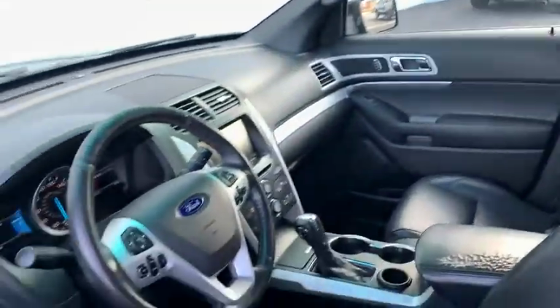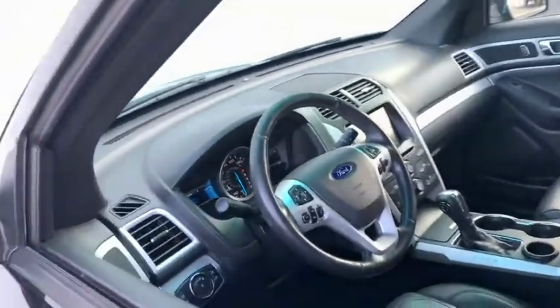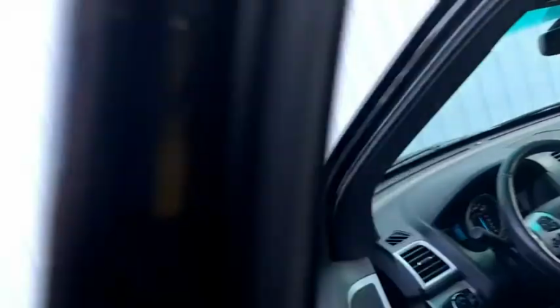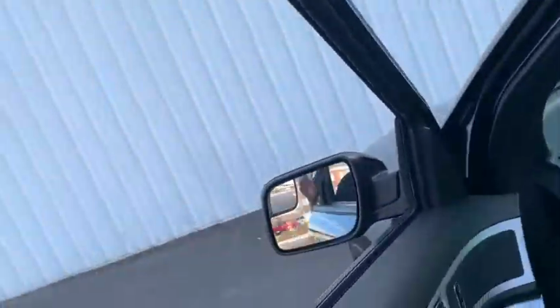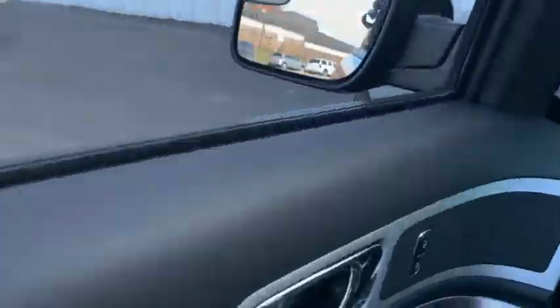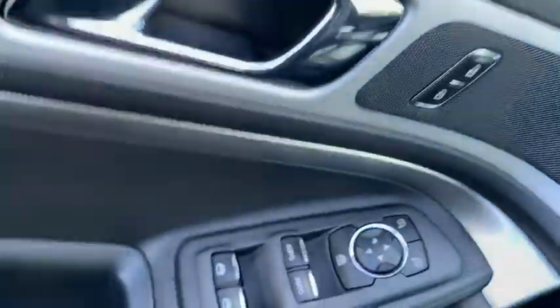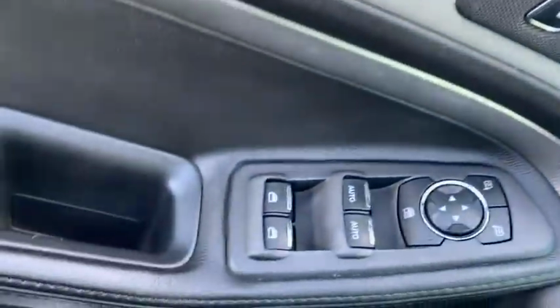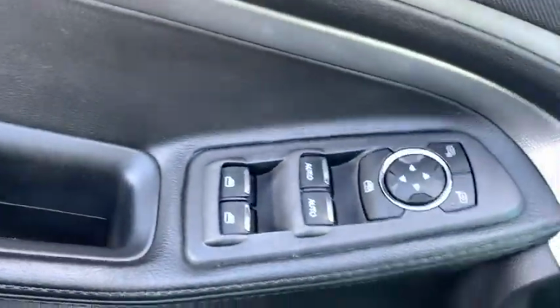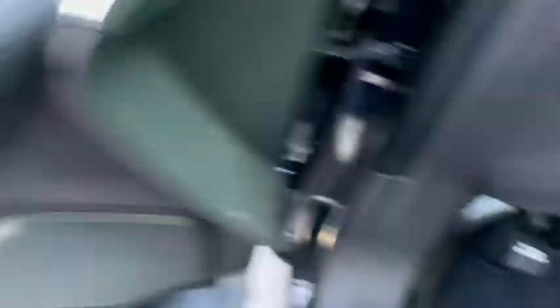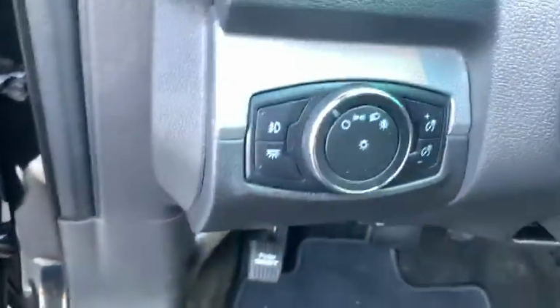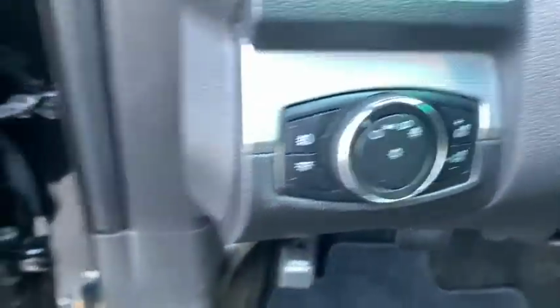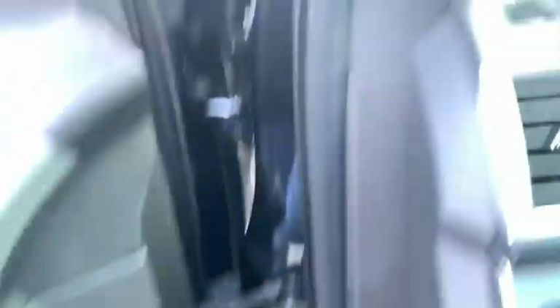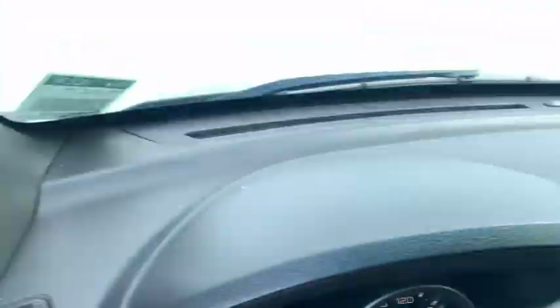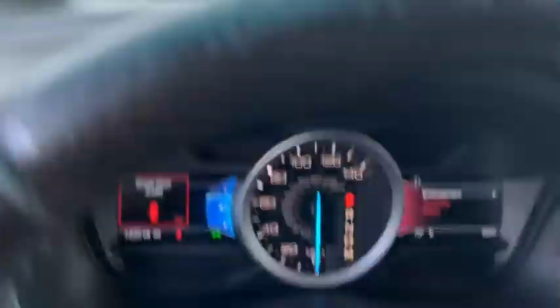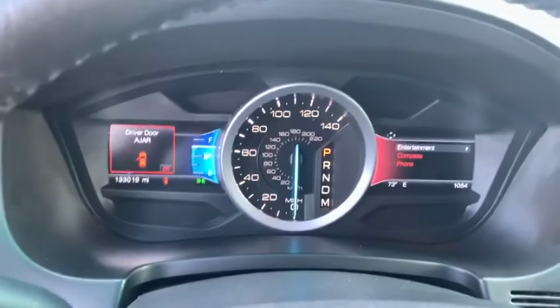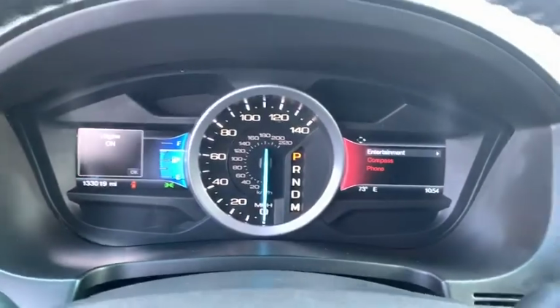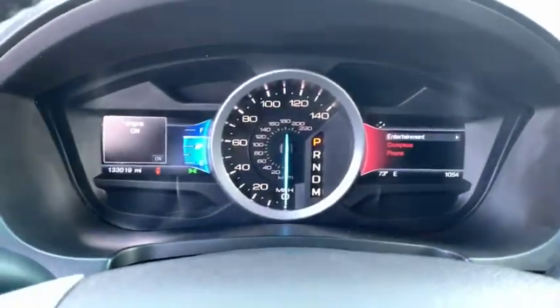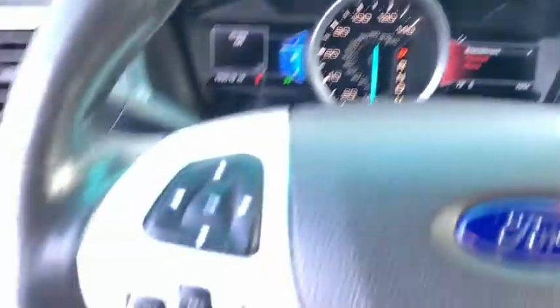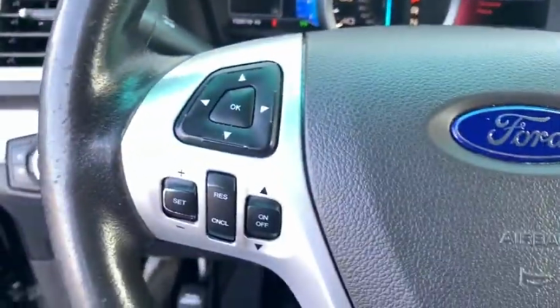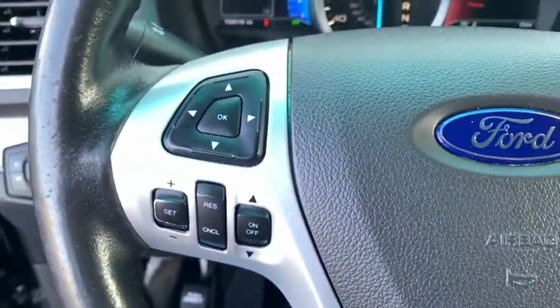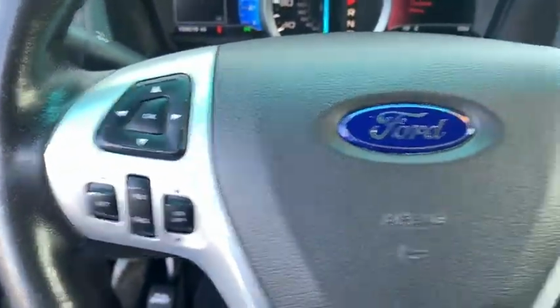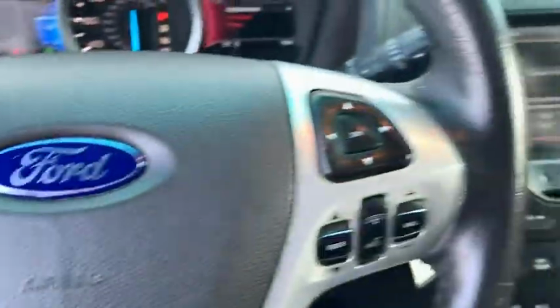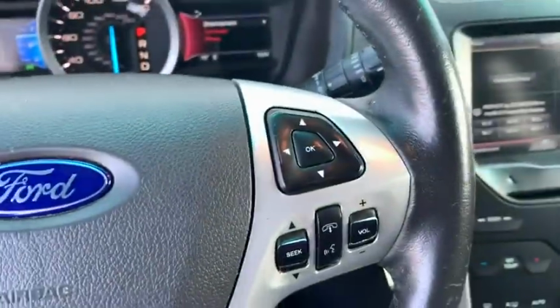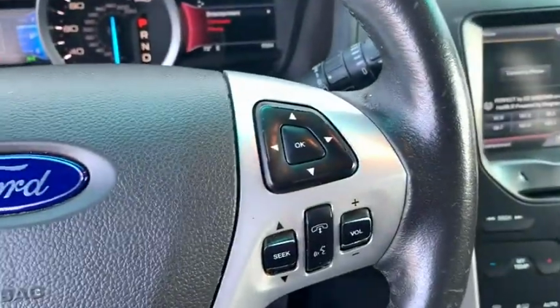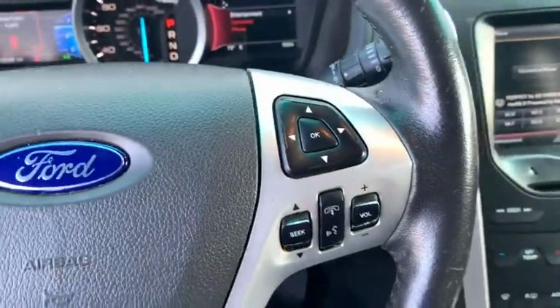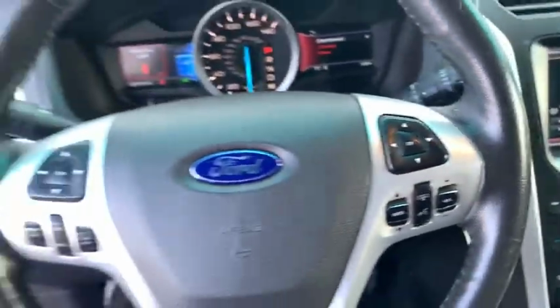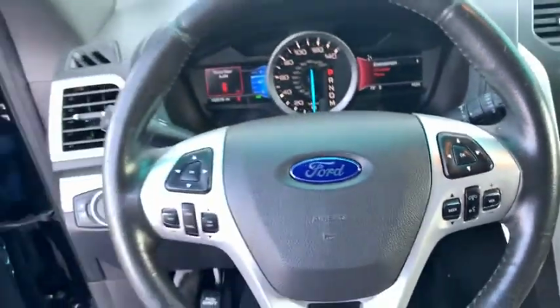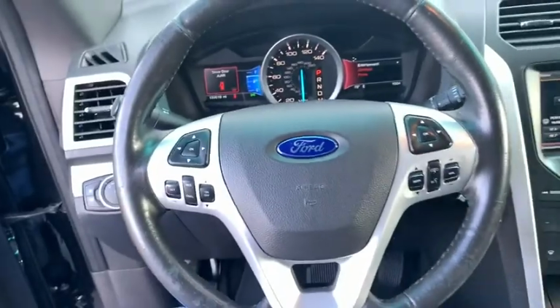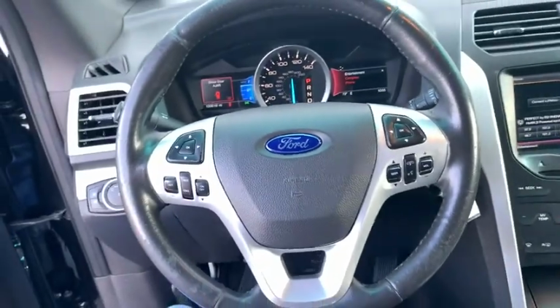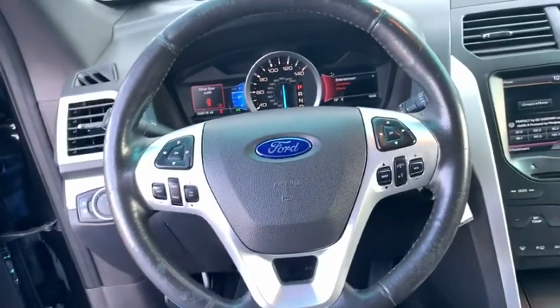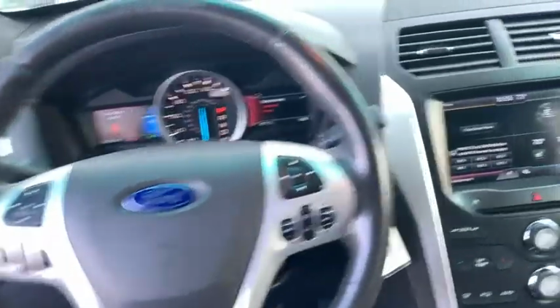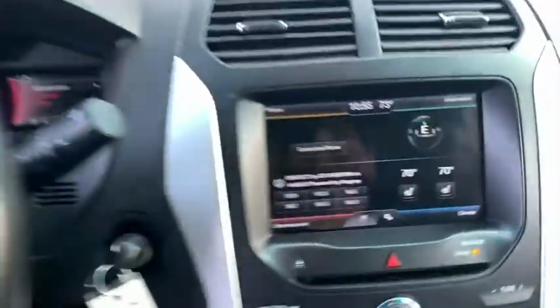Here are some of this vehicle's great options: power passenger seat, traction control, remote engine start, dual airbags, alloy wheels, power steering, four-wheel disc brakes, AM FM CD, MP3 radio.